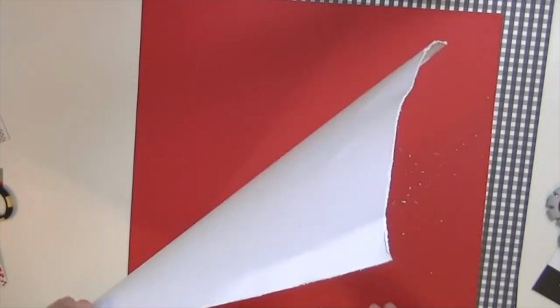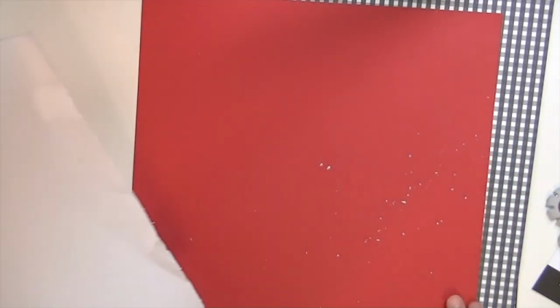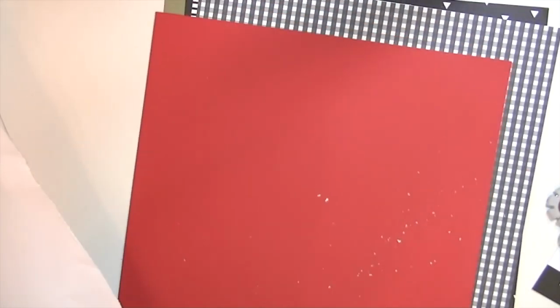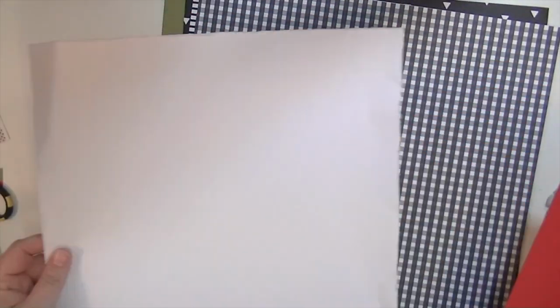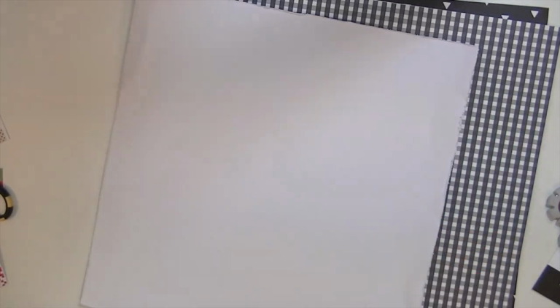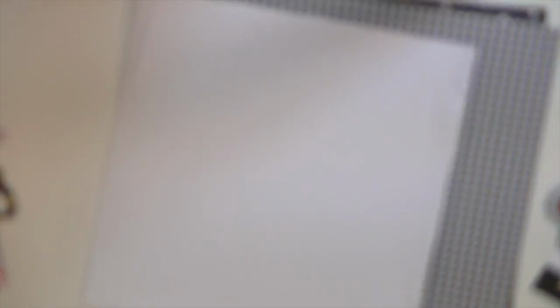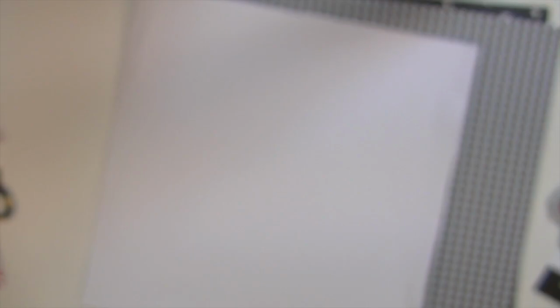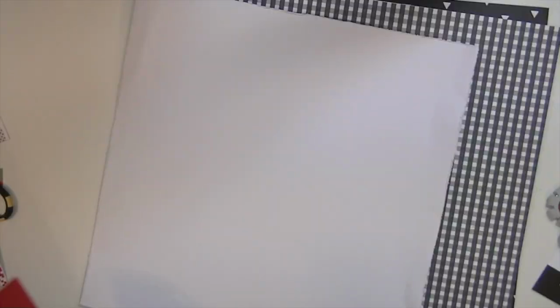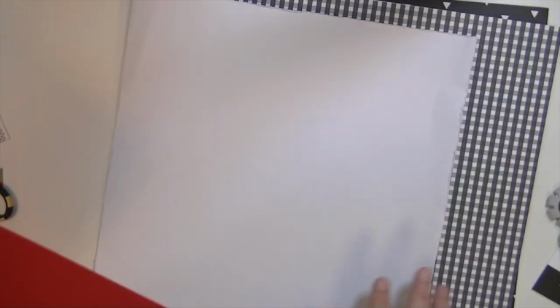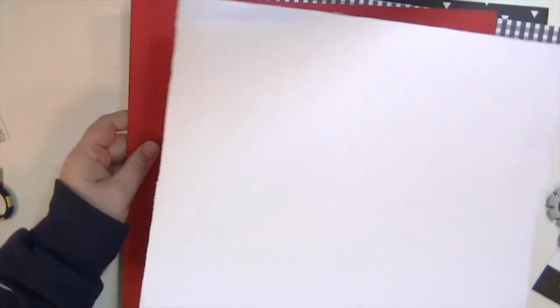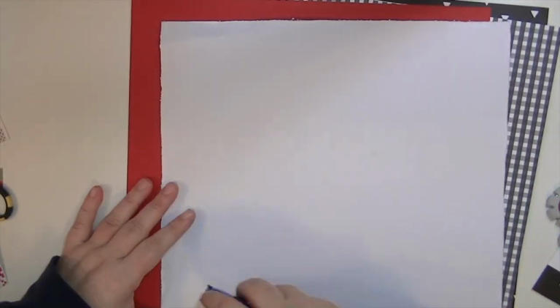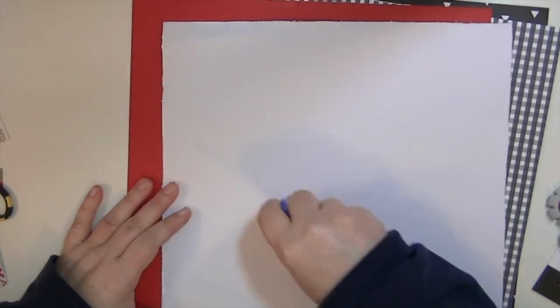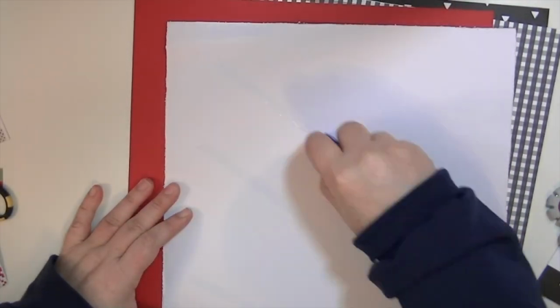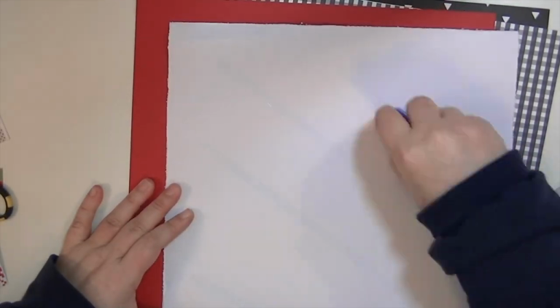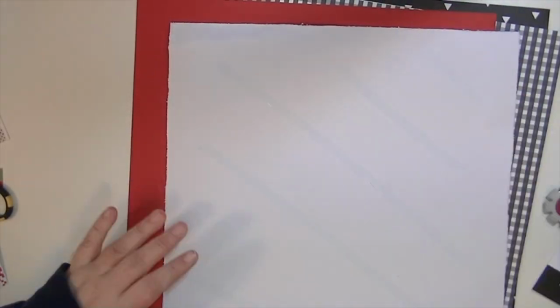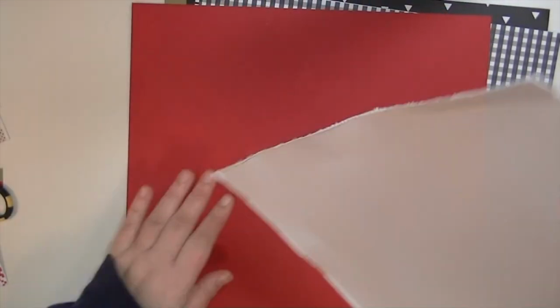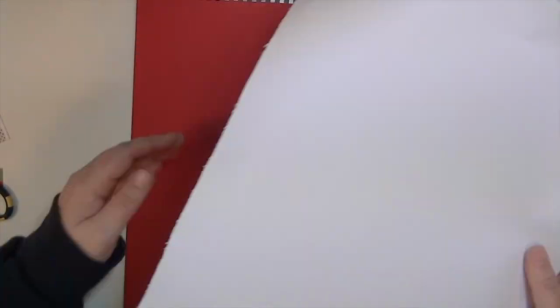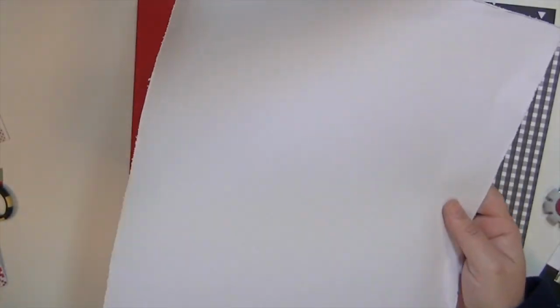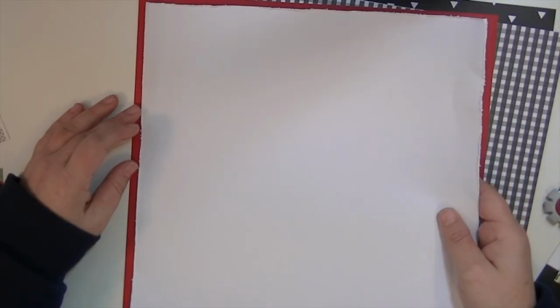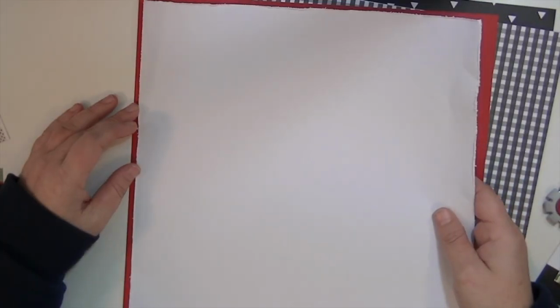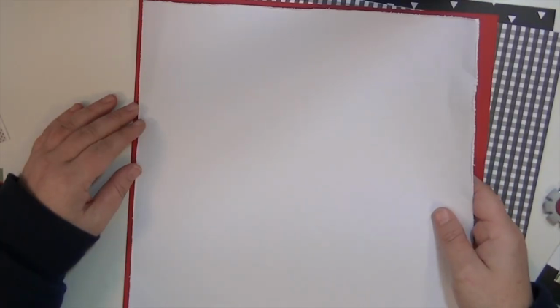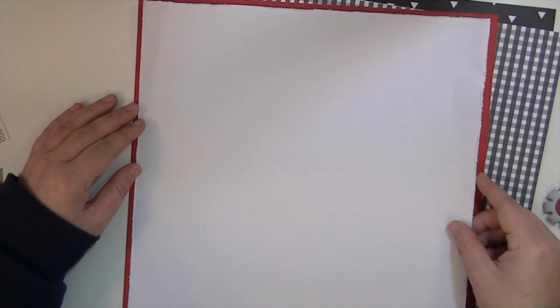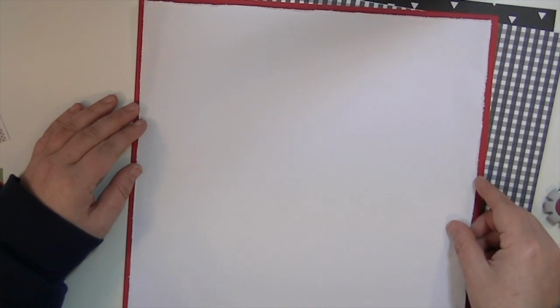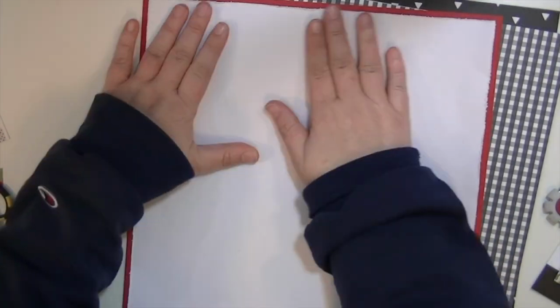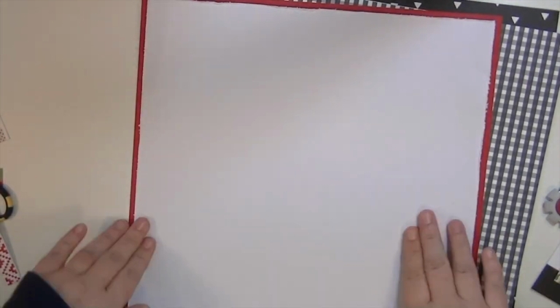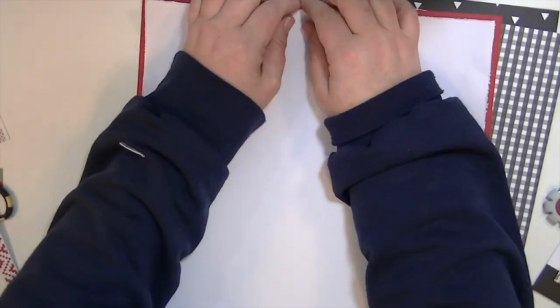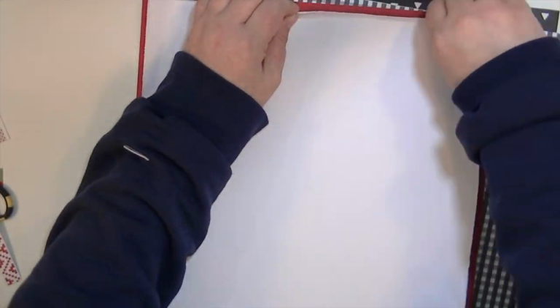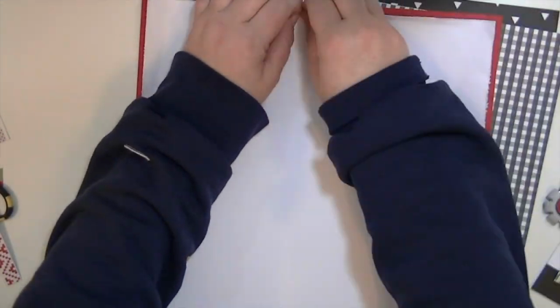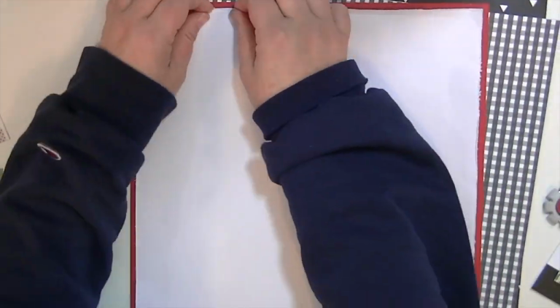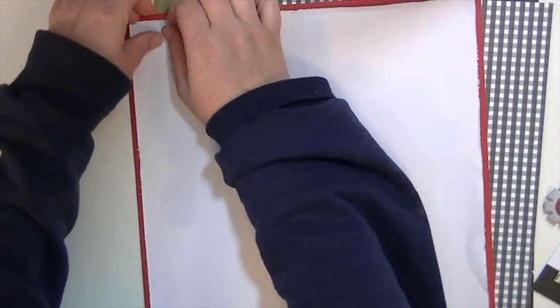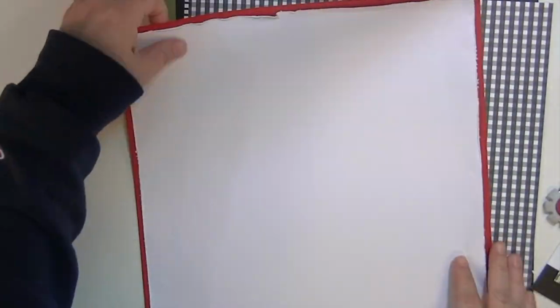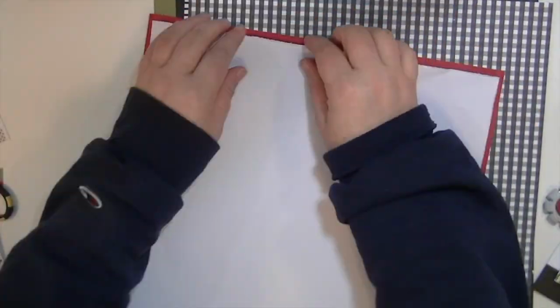I kind of fold up the edges and tear it just a little bit, so you can see I only put adhesive really on the middle. I don't go around all the edges so I can fluff it up a little bit more.